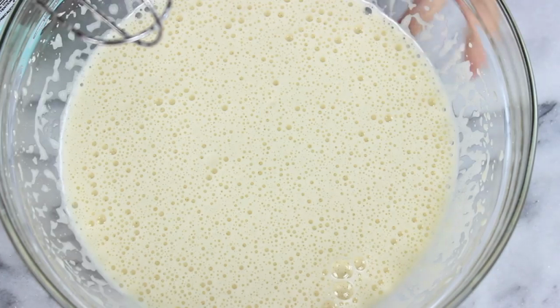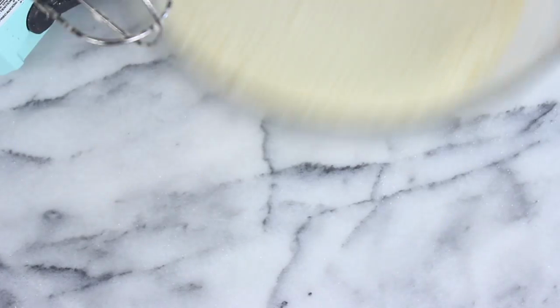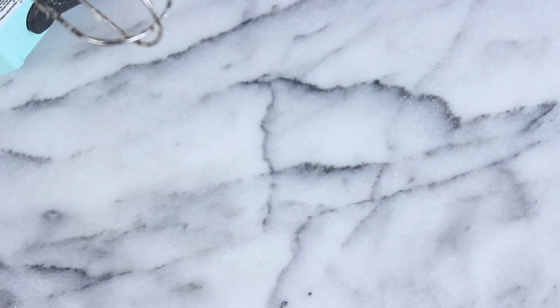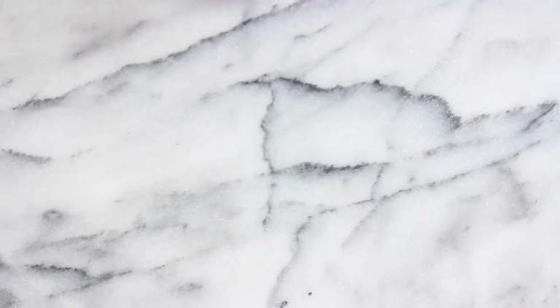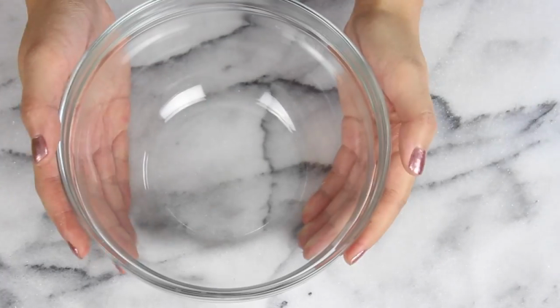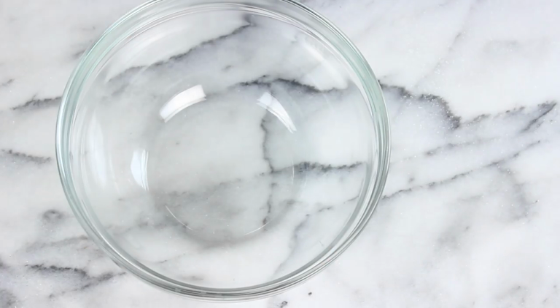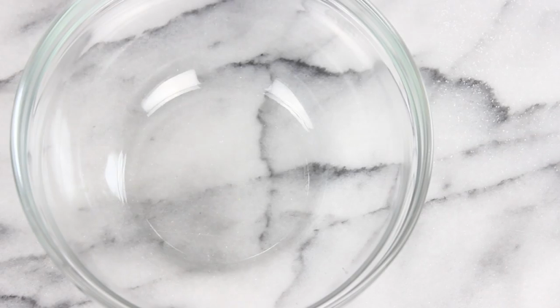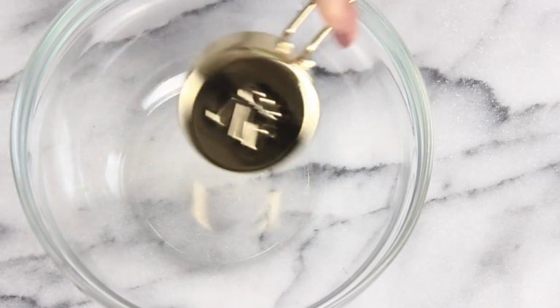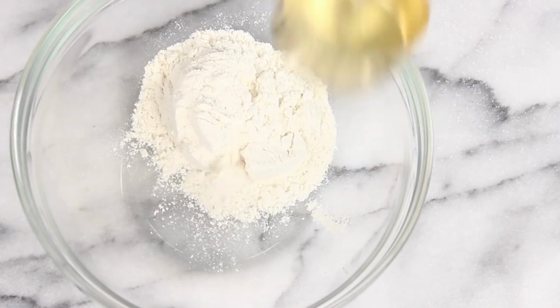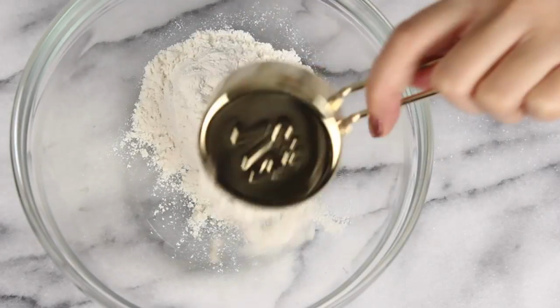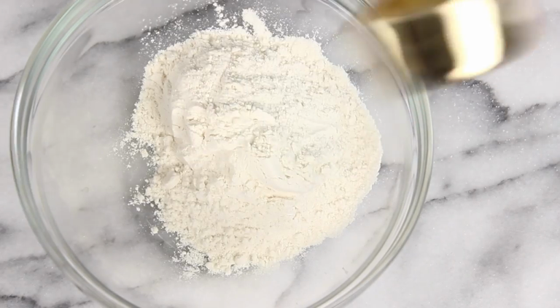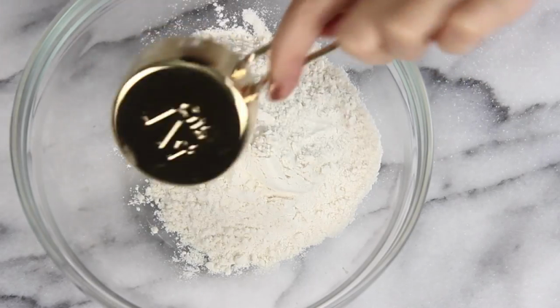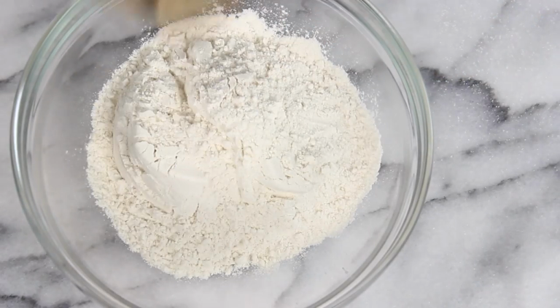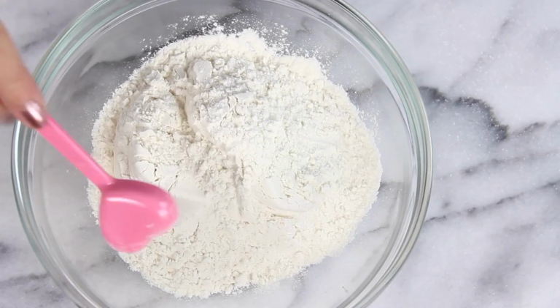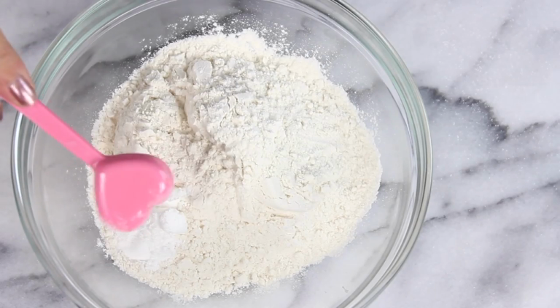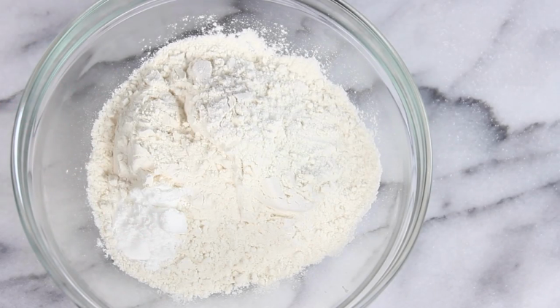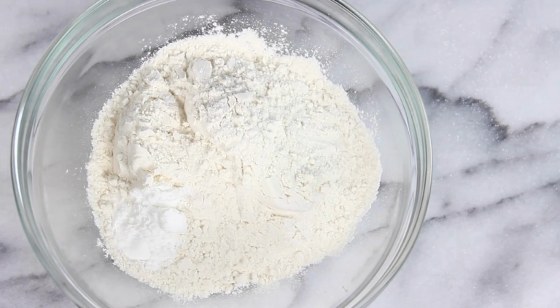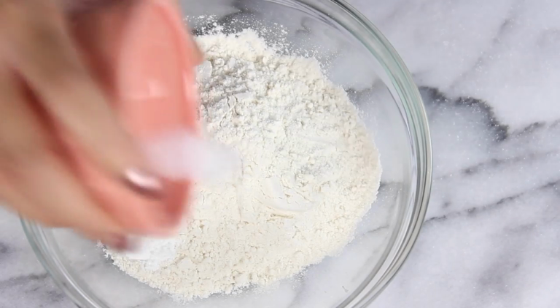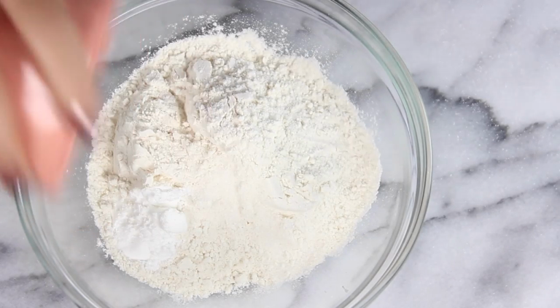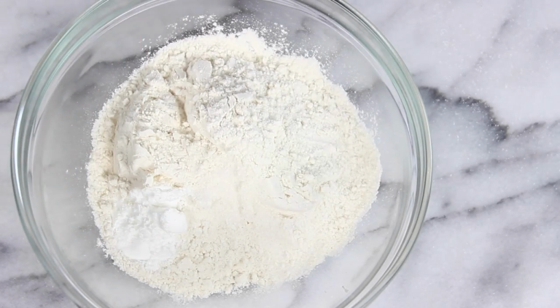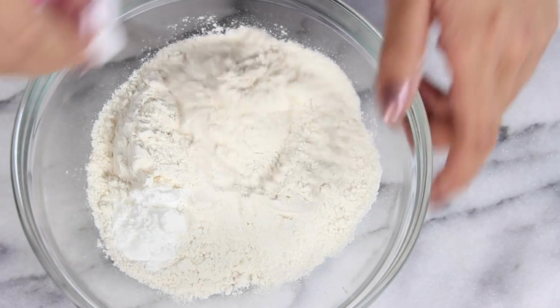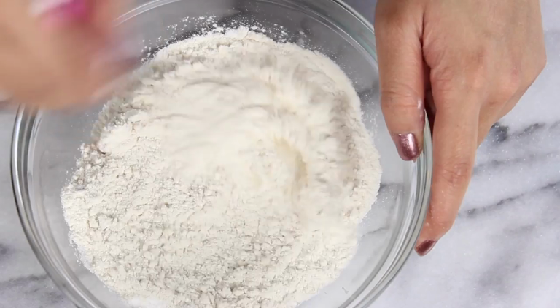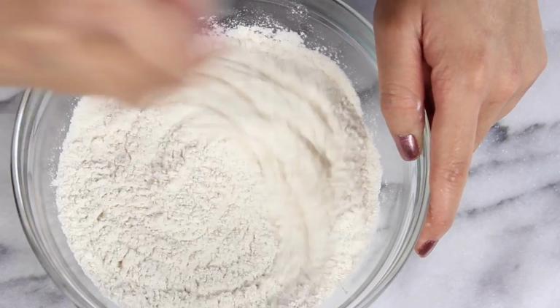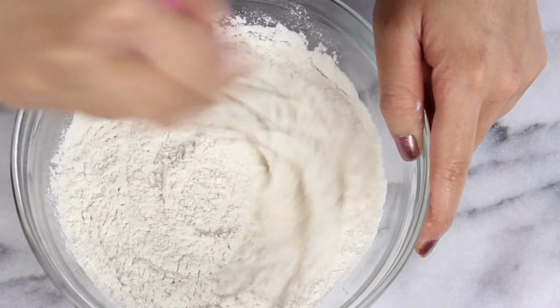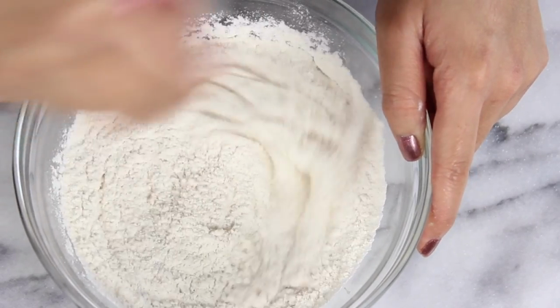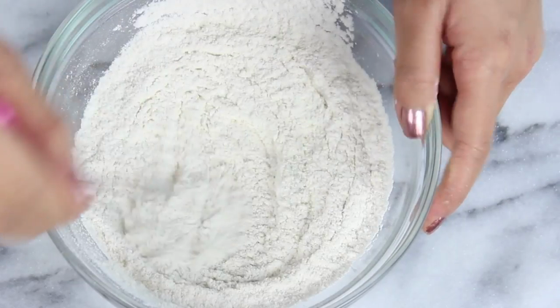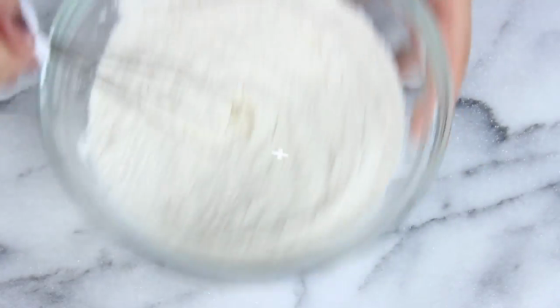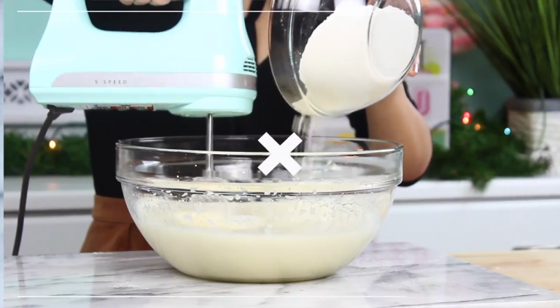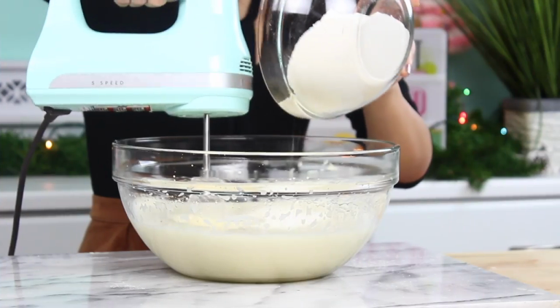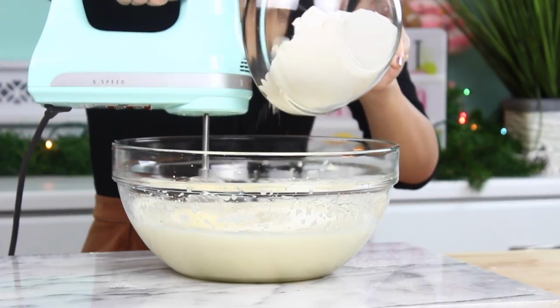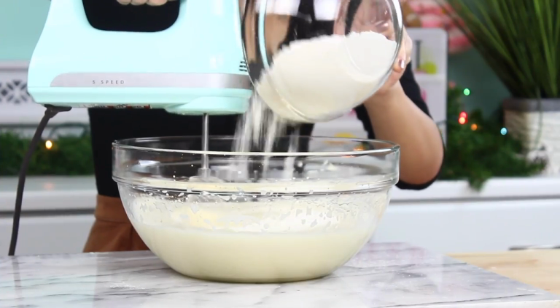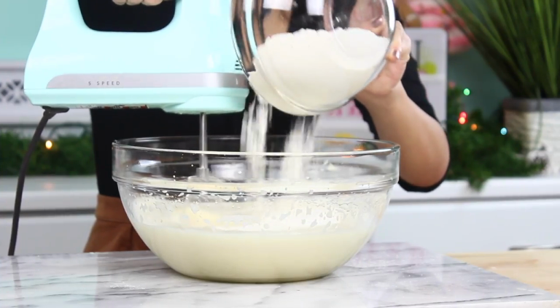Then moving over to a separate bowl, you're just going to add in three quarters cups of flour along with a teaspoon of baking powder and a quarter teaspoon of salt. Then just give that a quick whisk. Then we can go ahead and add this to our wet ingredients.